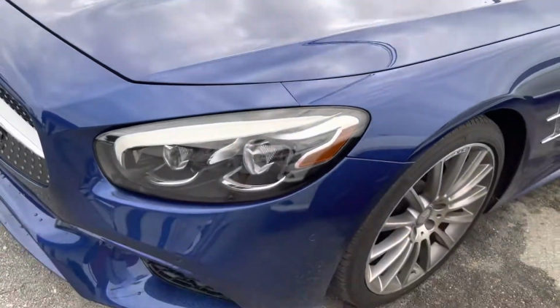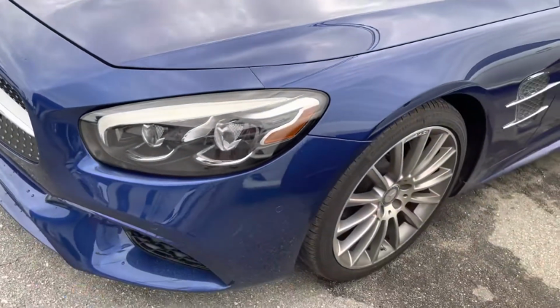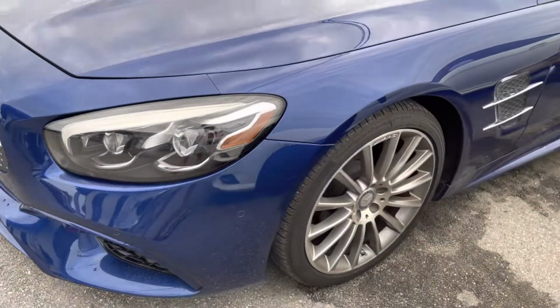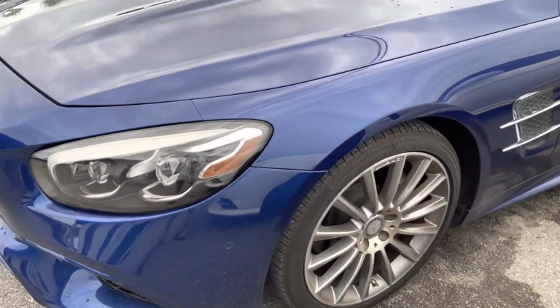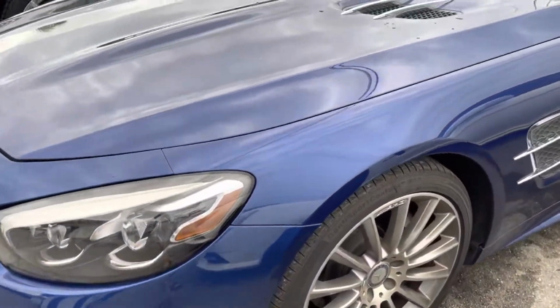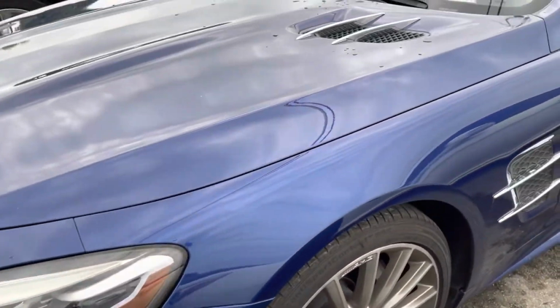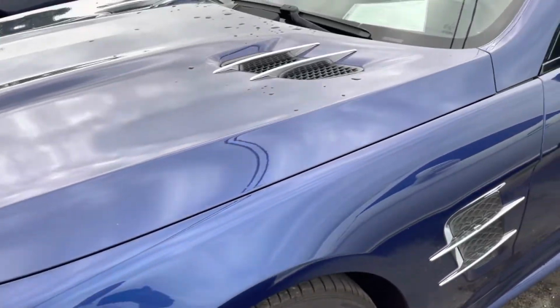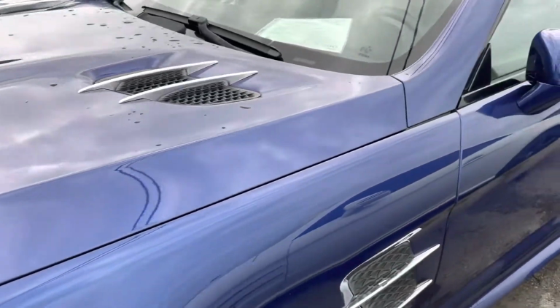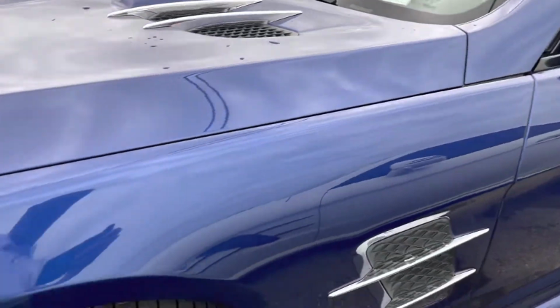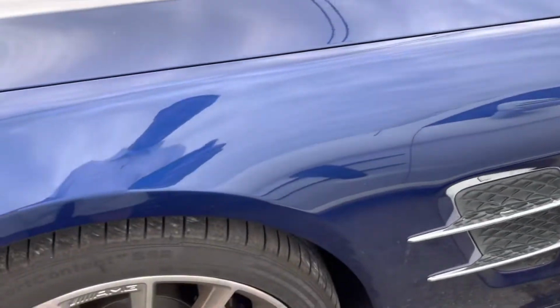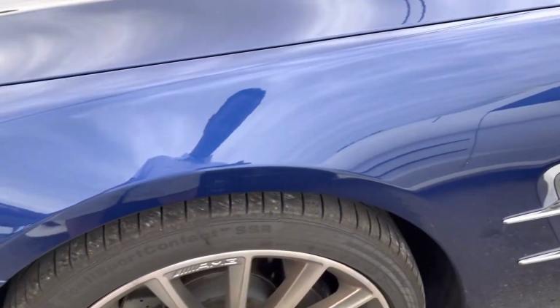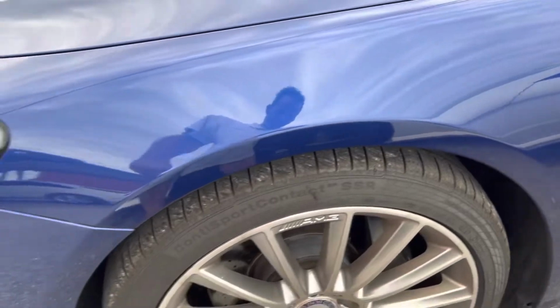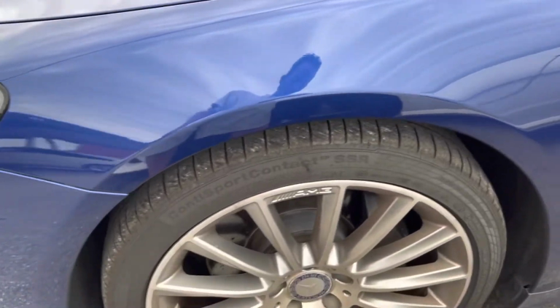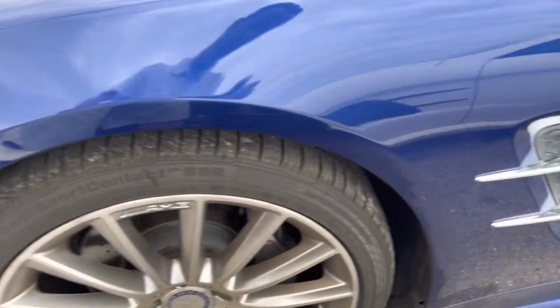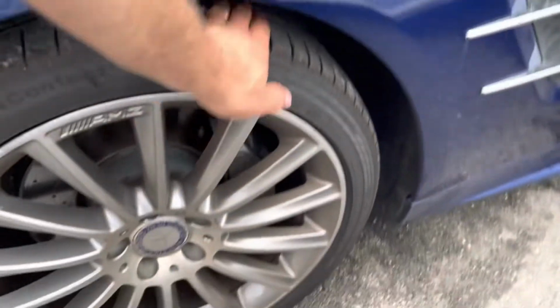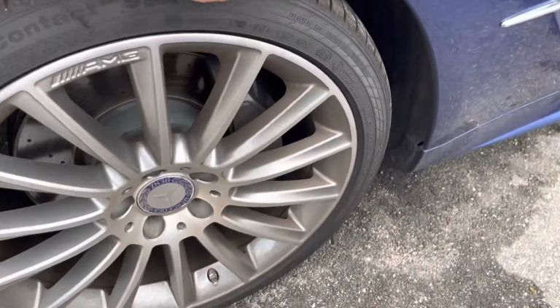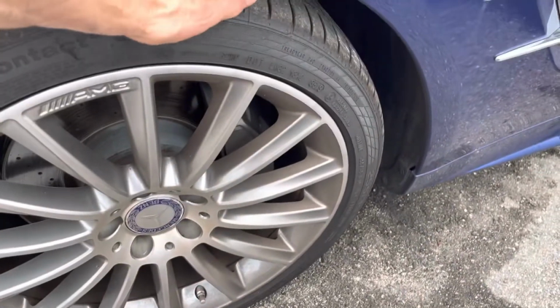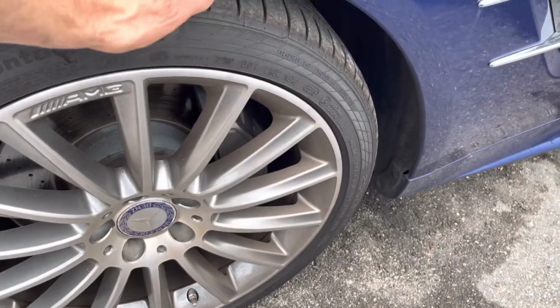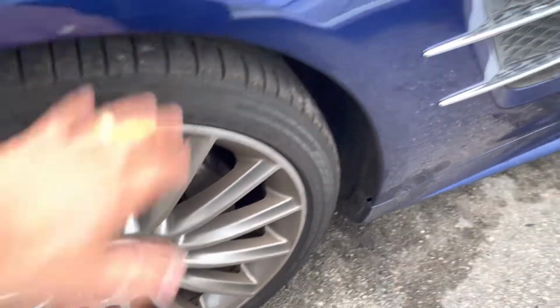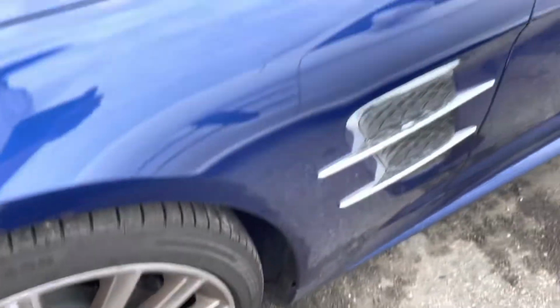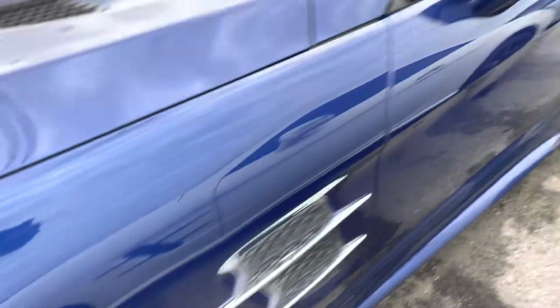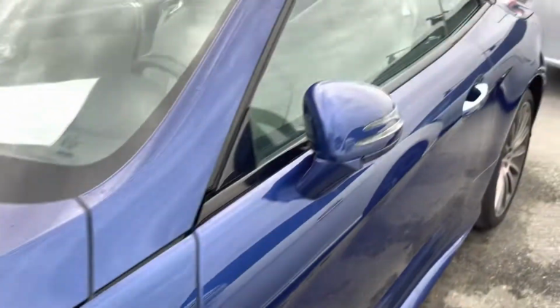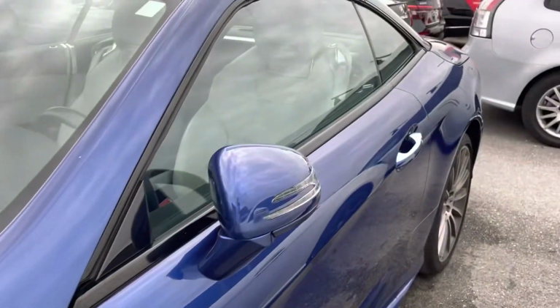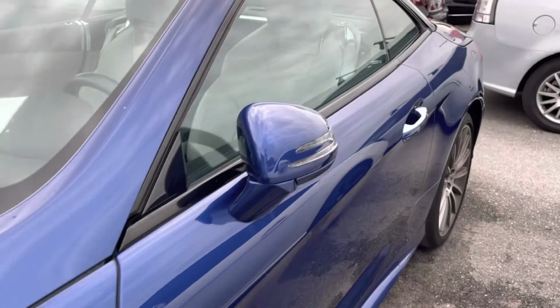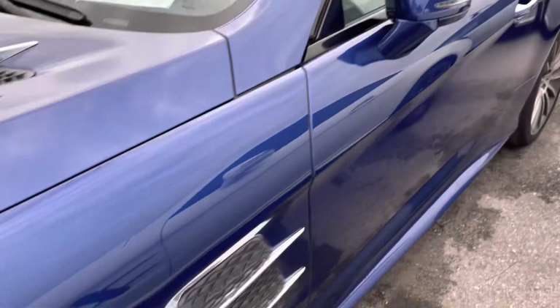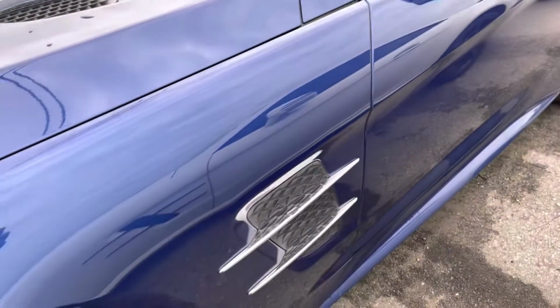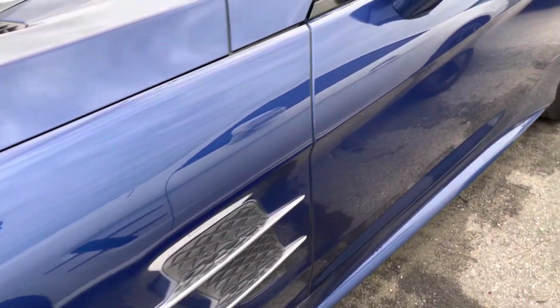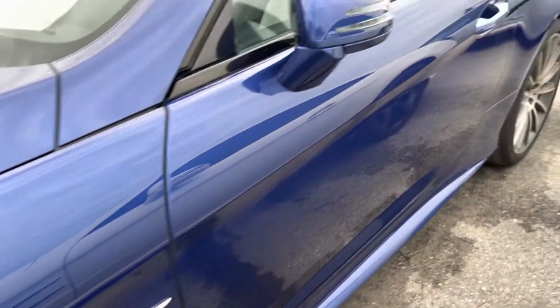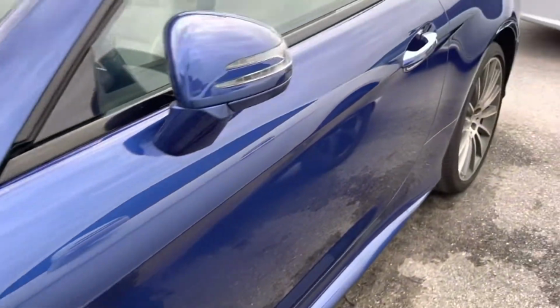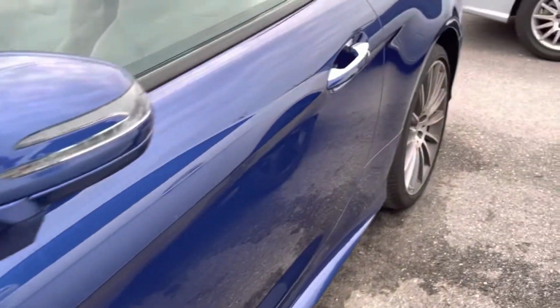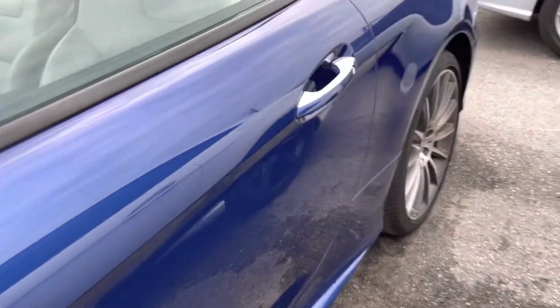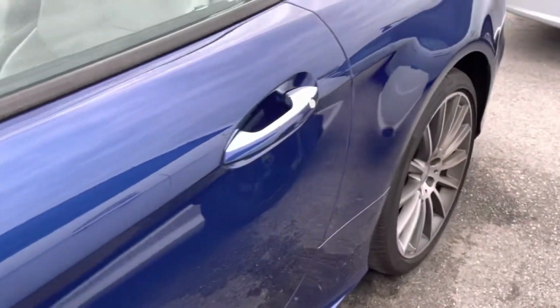Front fender — nothing going on there. Front wheel, no curb rash, and tires are practically brand new. Side mirror looks great on the driver's side. No scratches, dents, or dings on the driver's side.